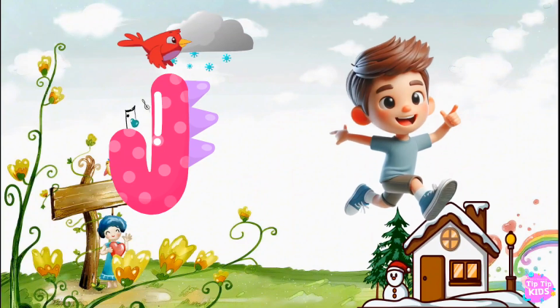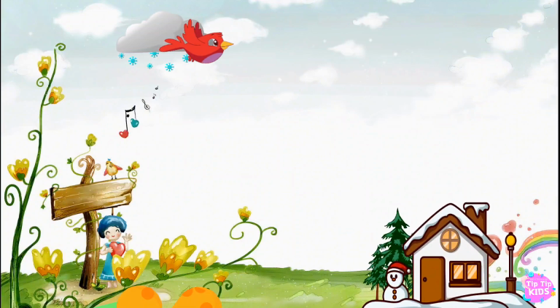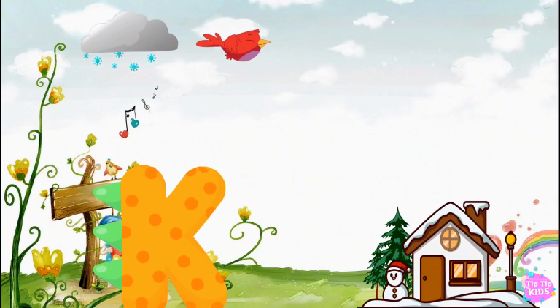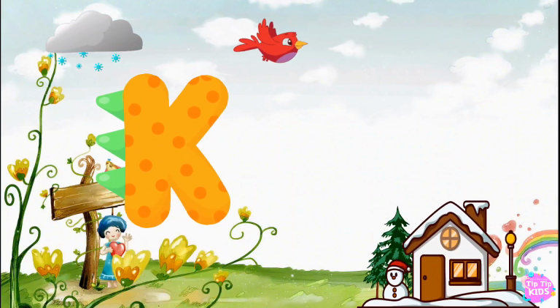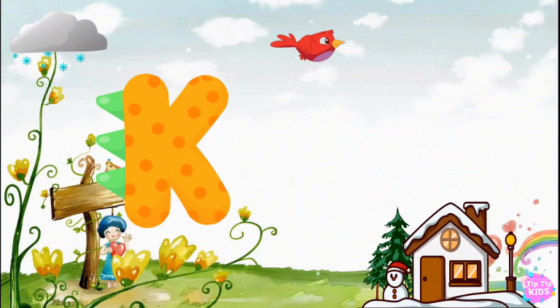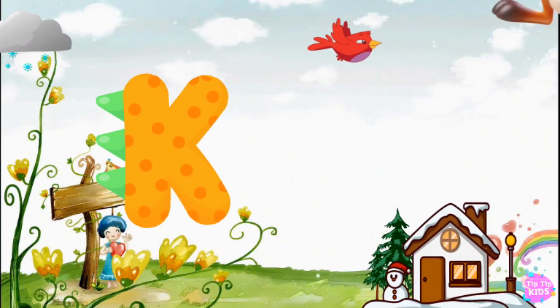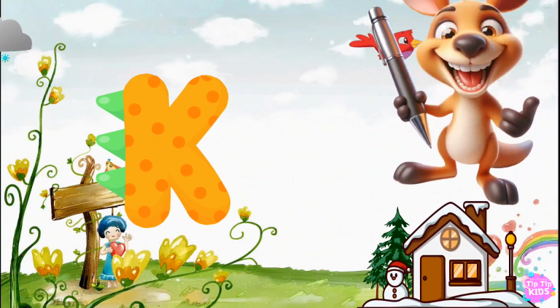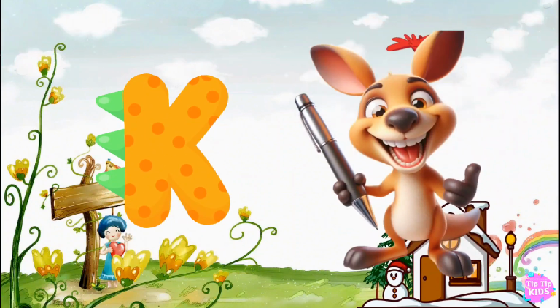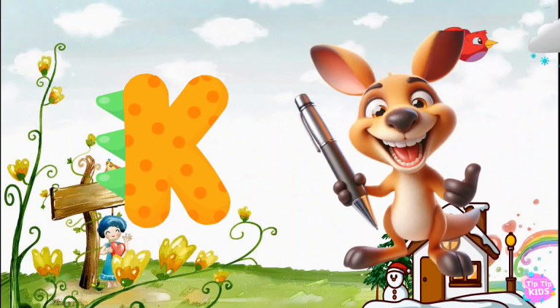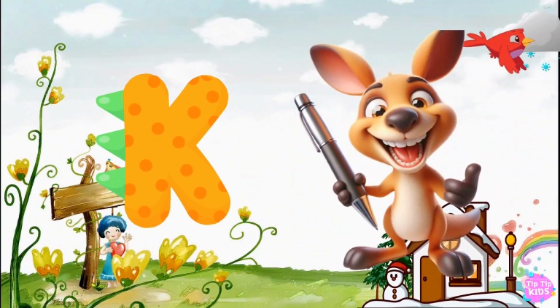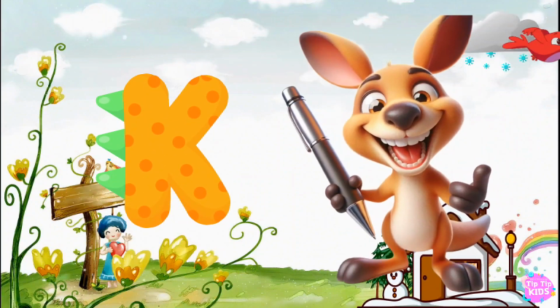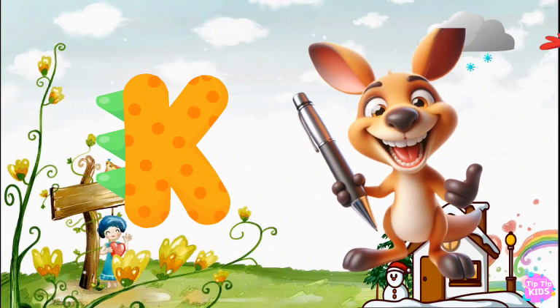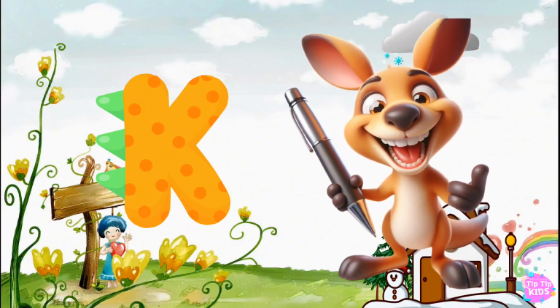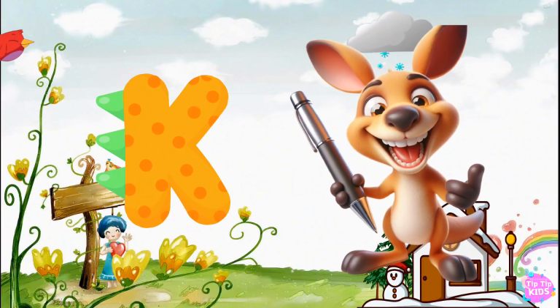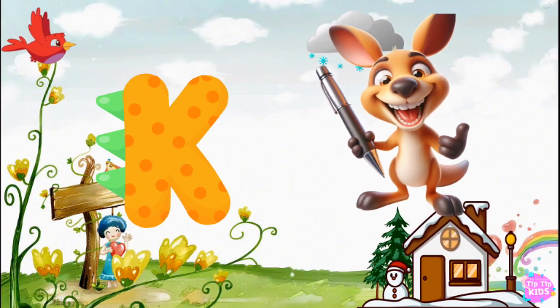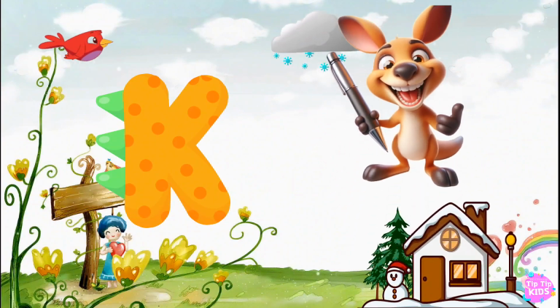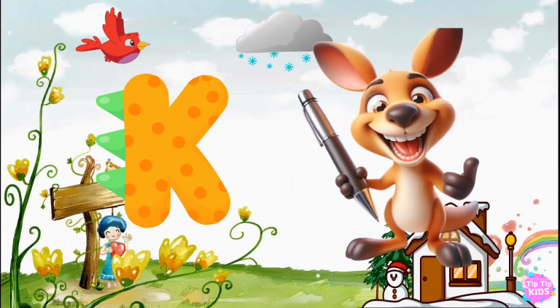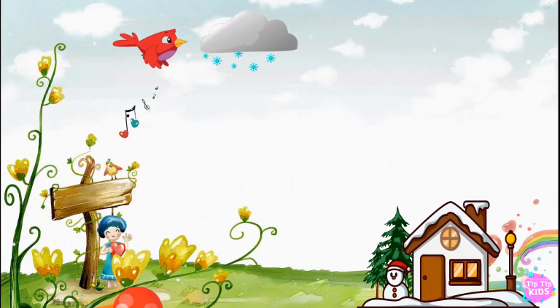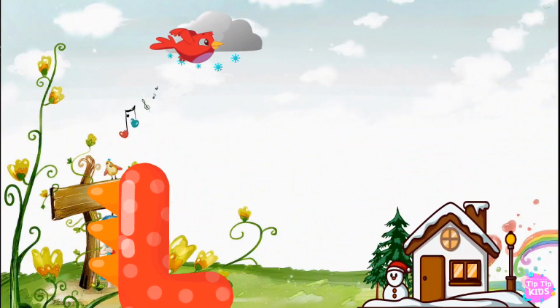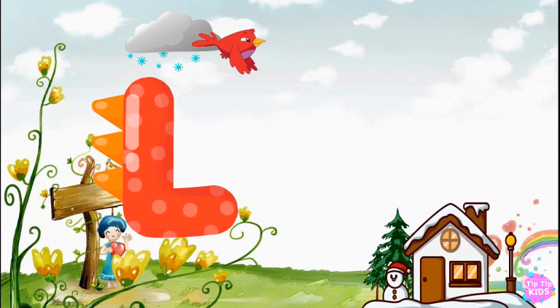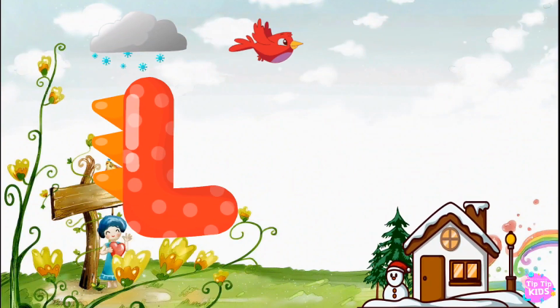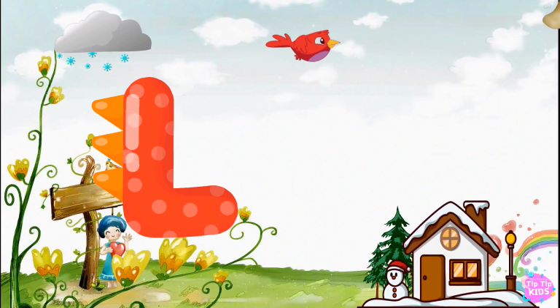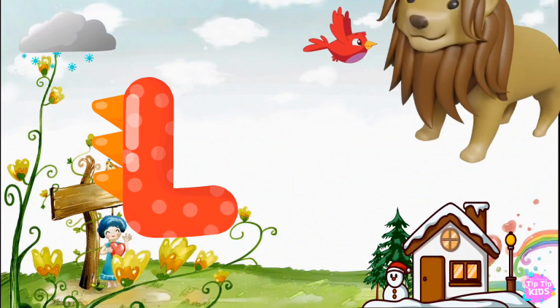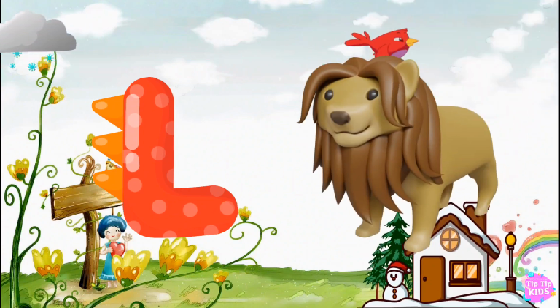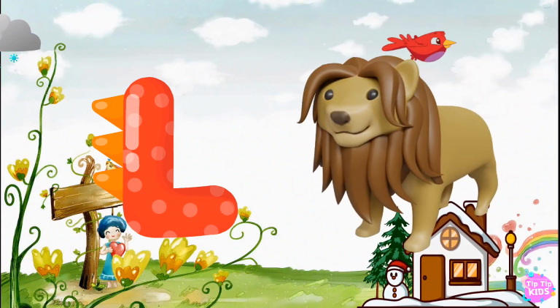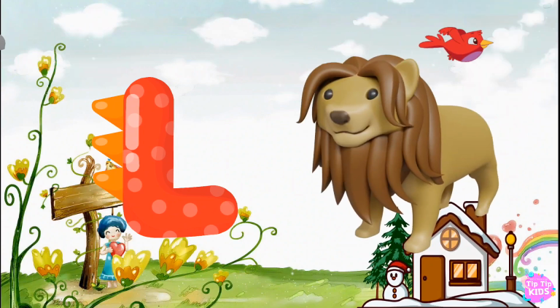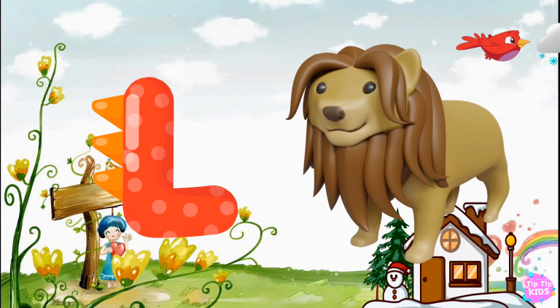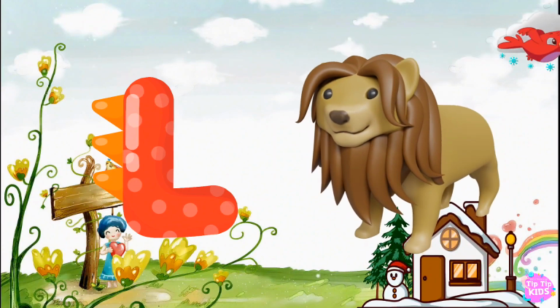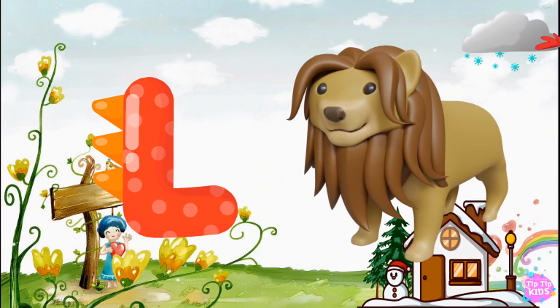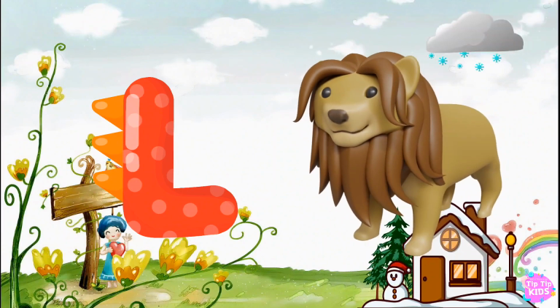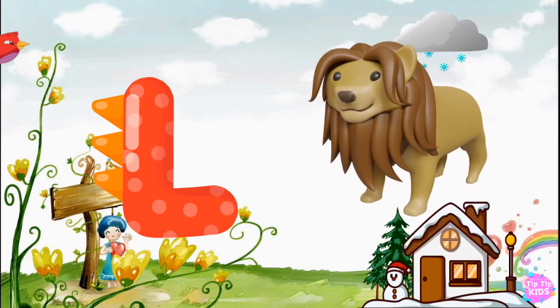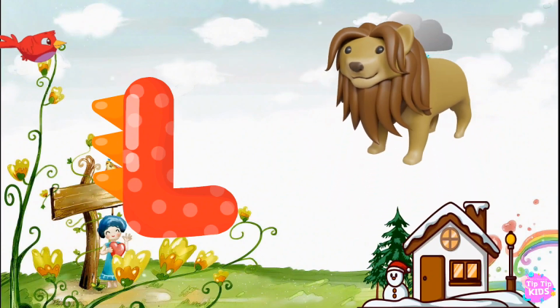K is for Kangaroo, K-K-Kangaroo. L is for Lion, L-L-Lion.